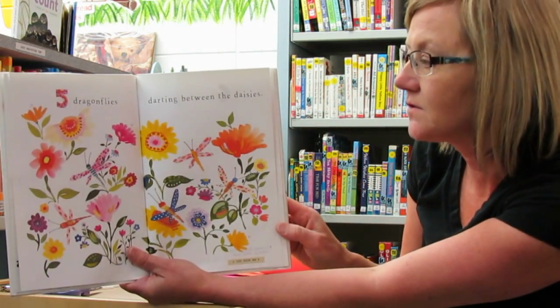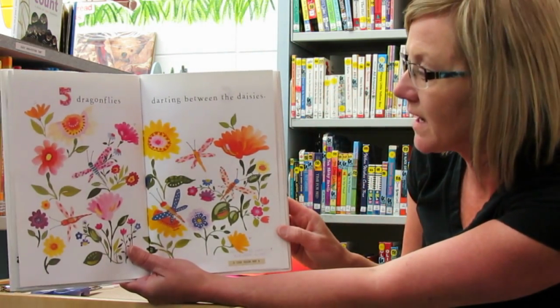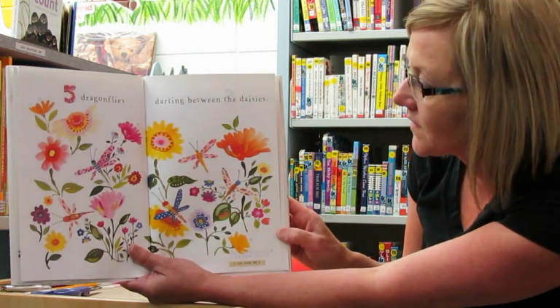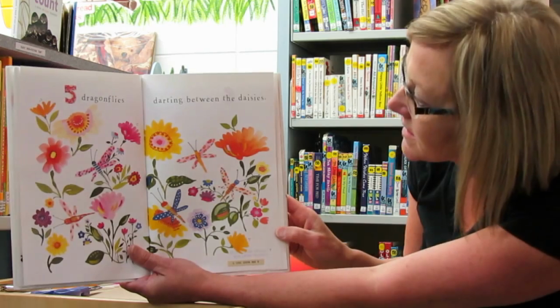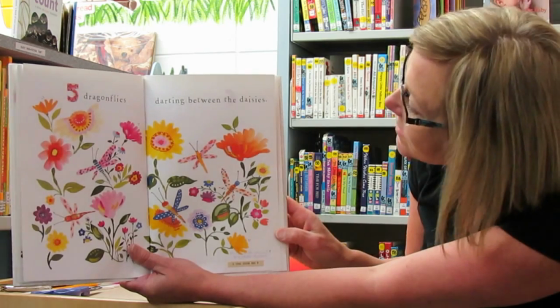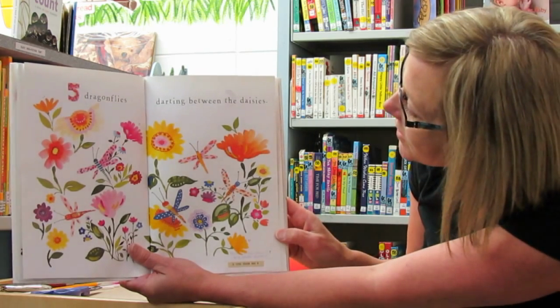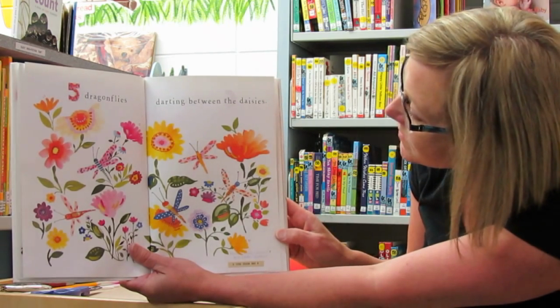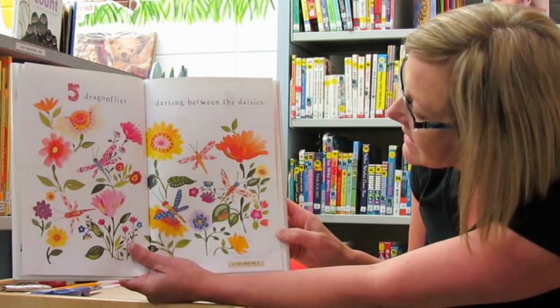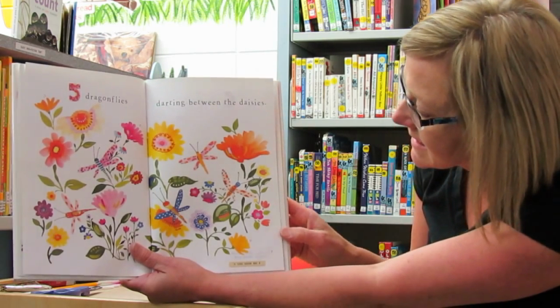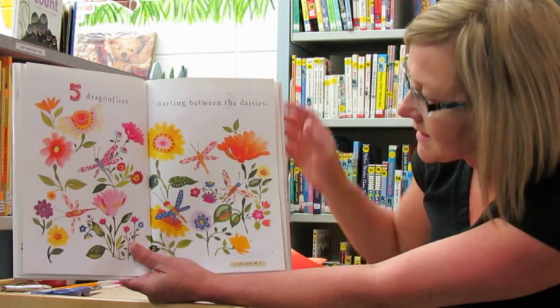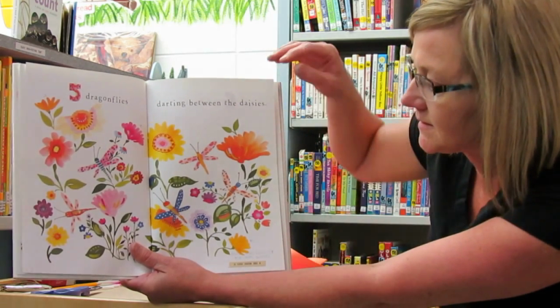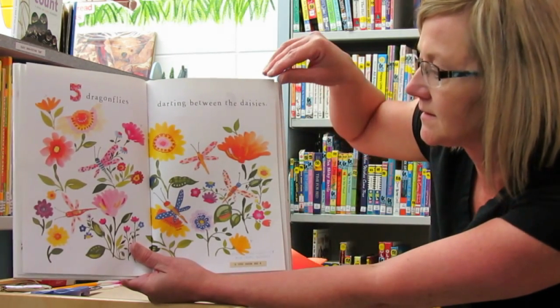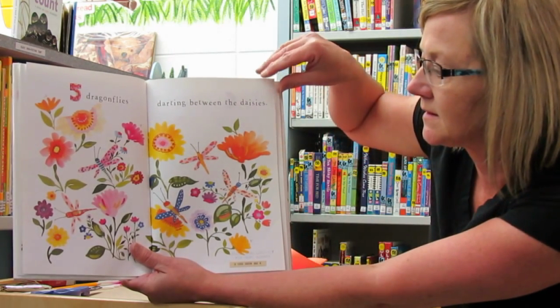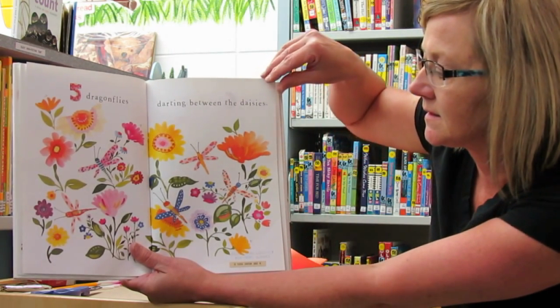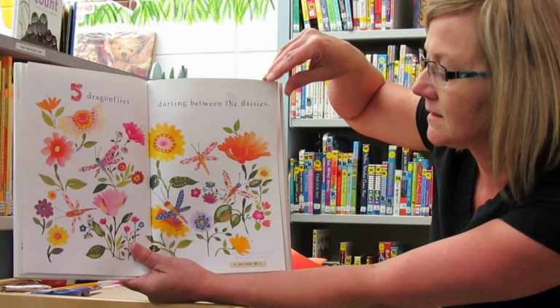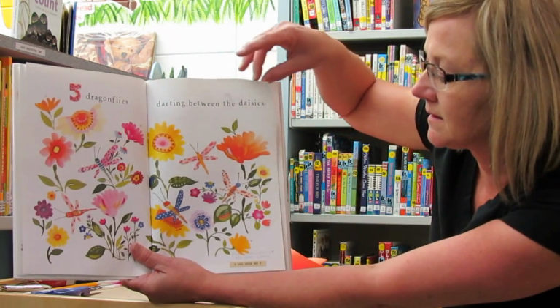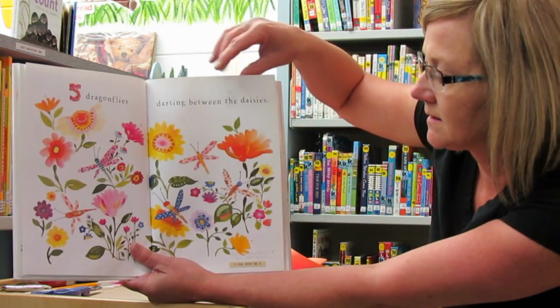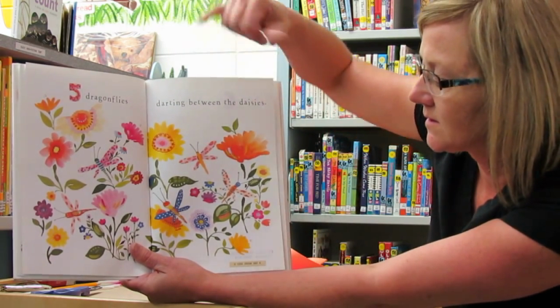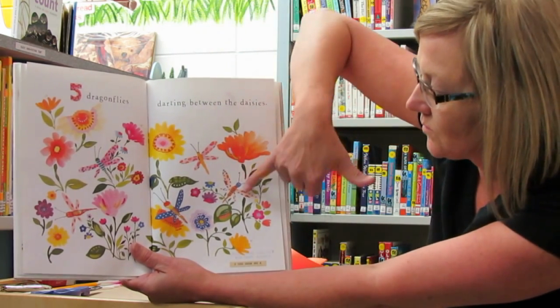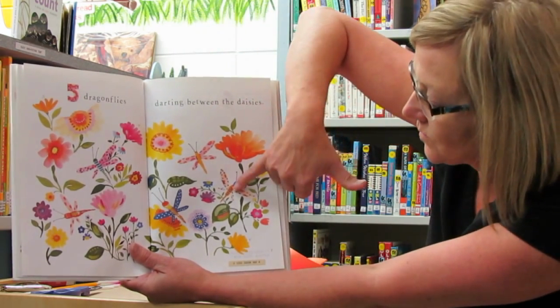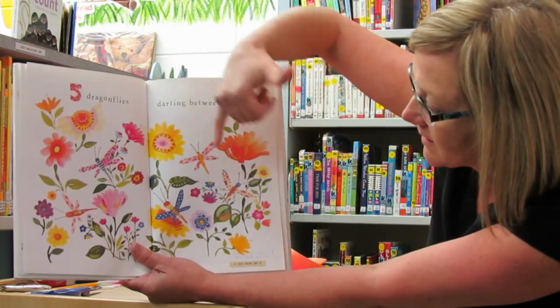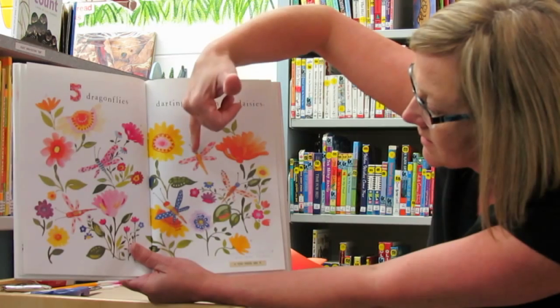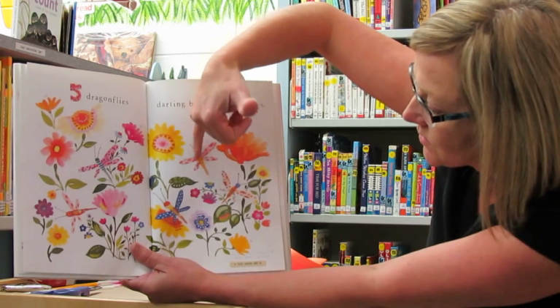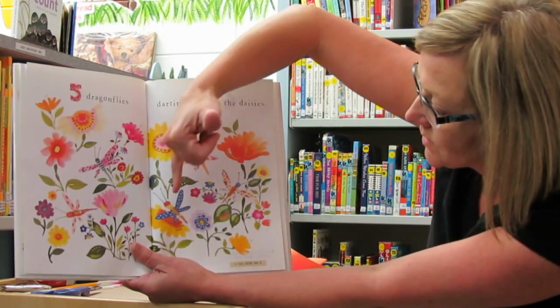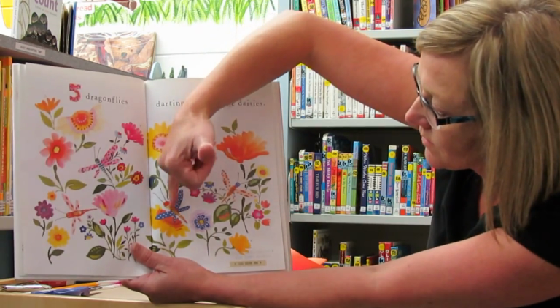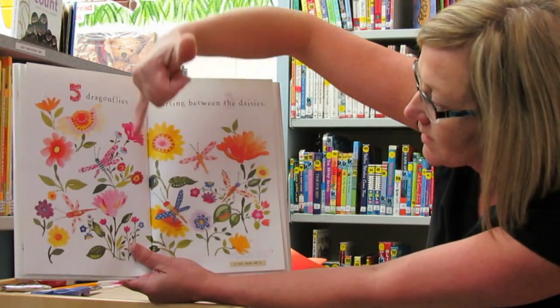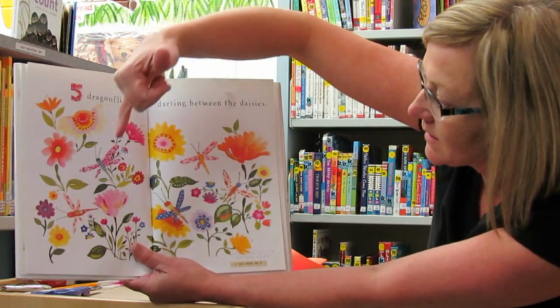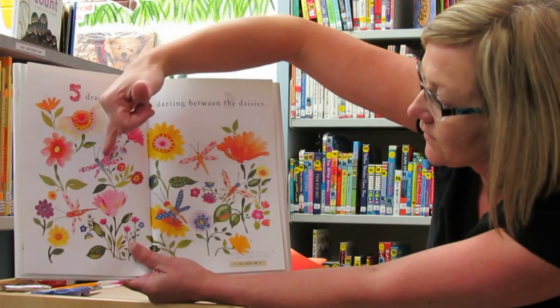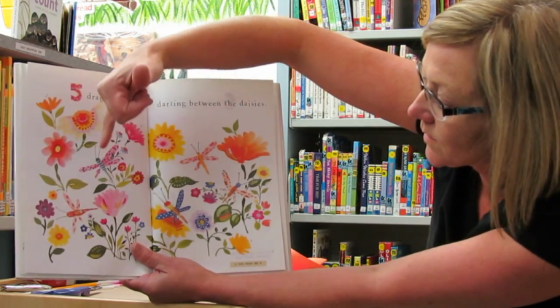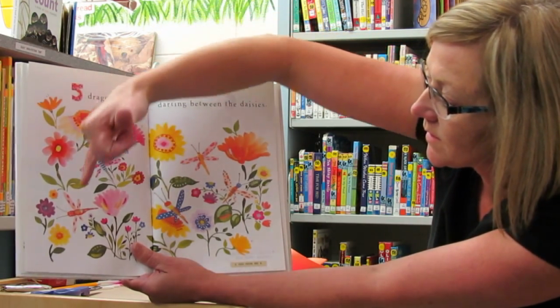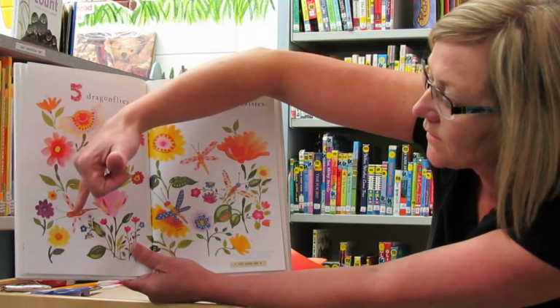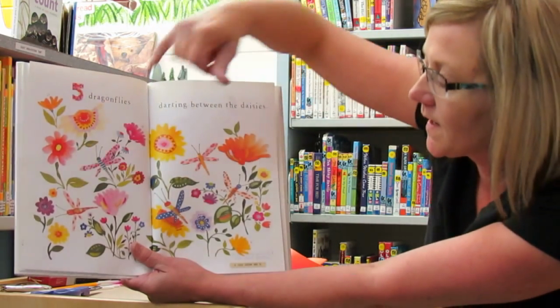Five dragonflies darting between the daisies. One, two, three, four, five.